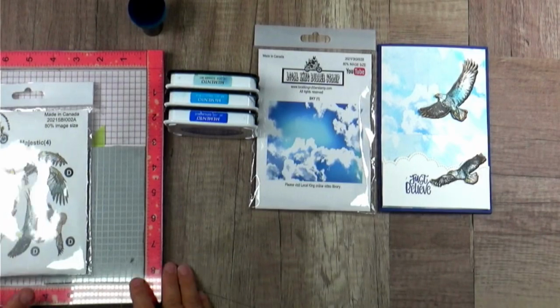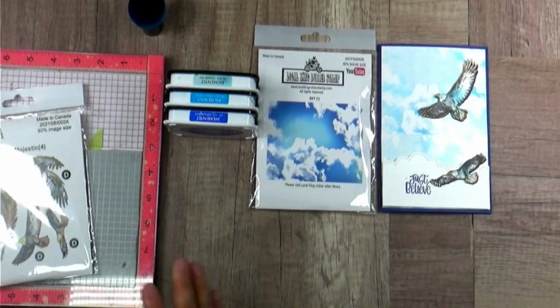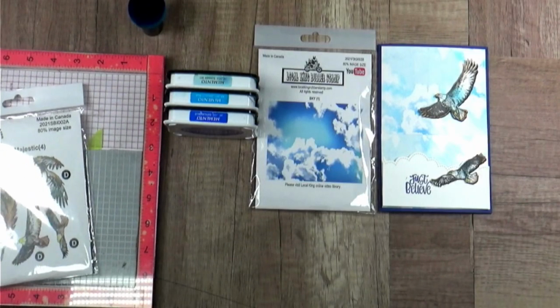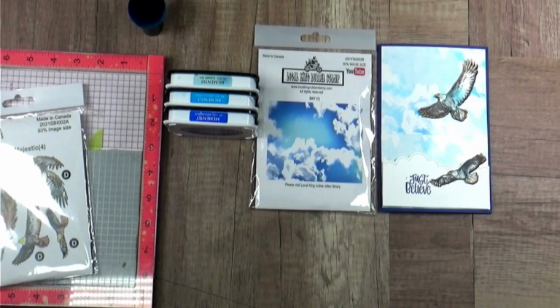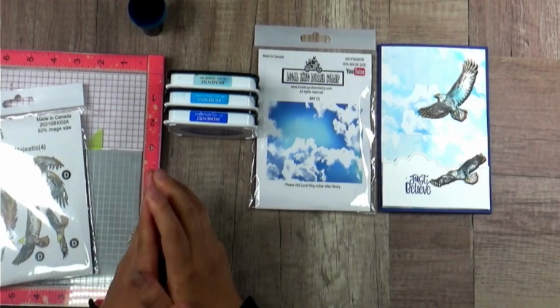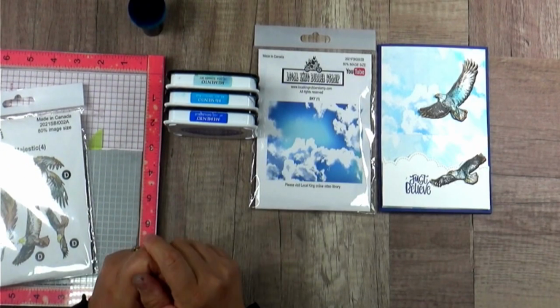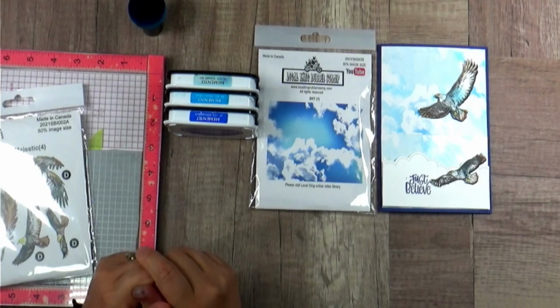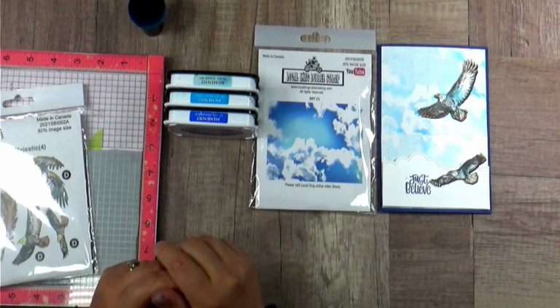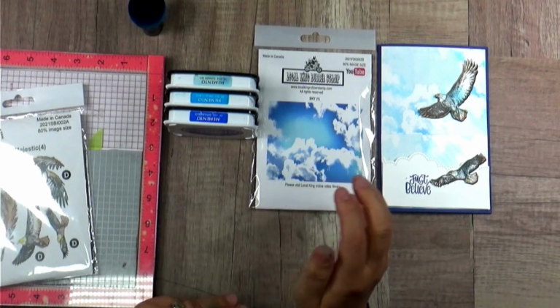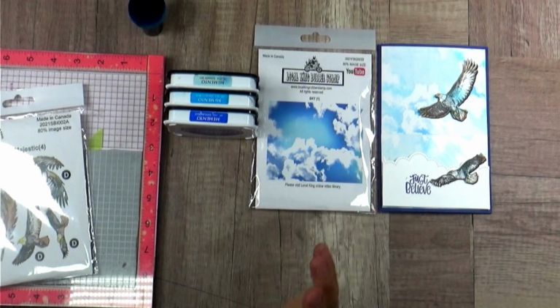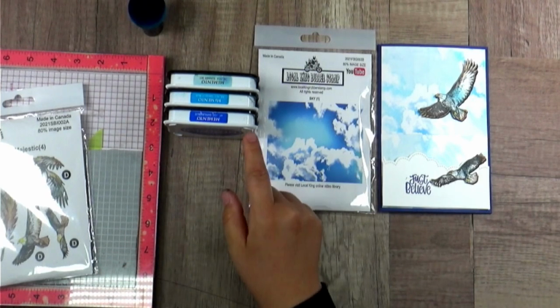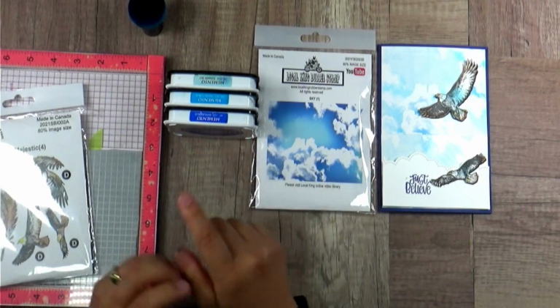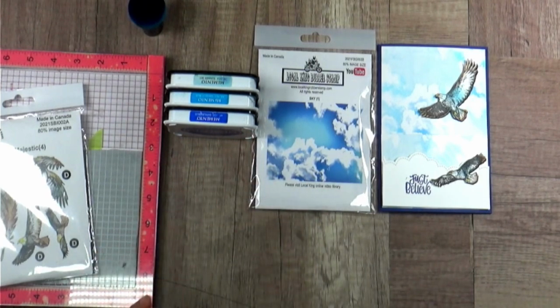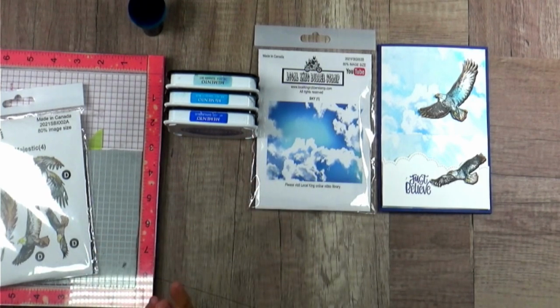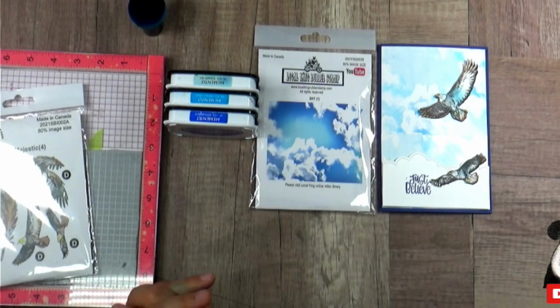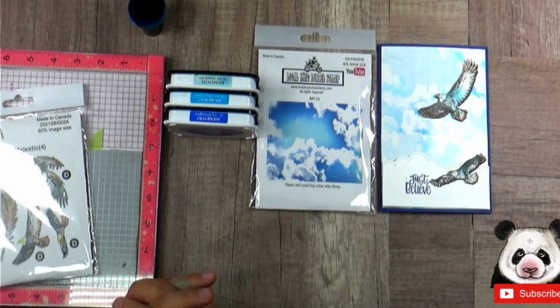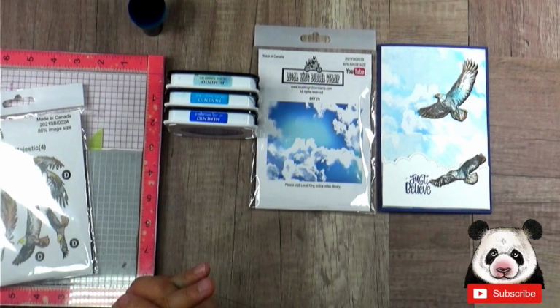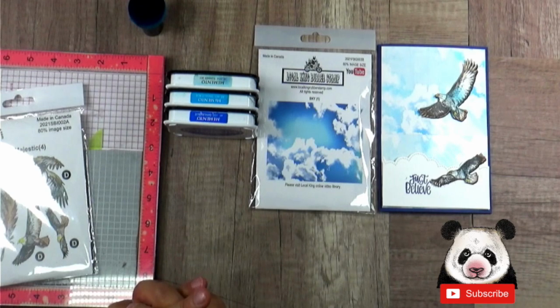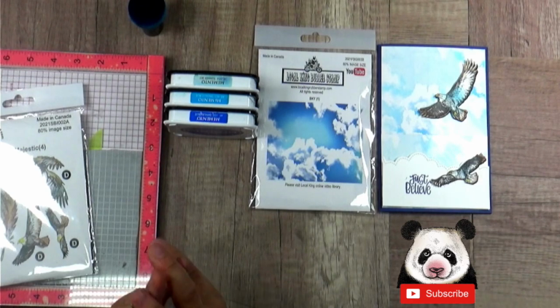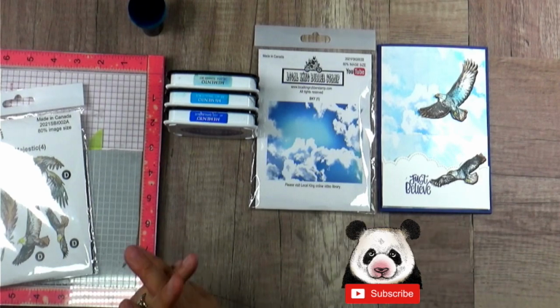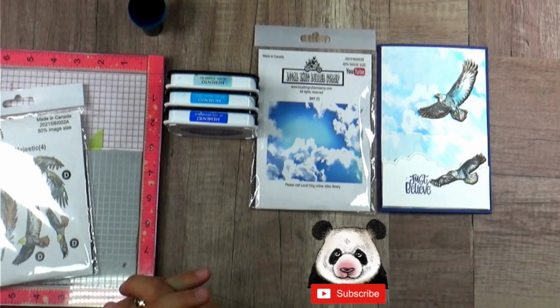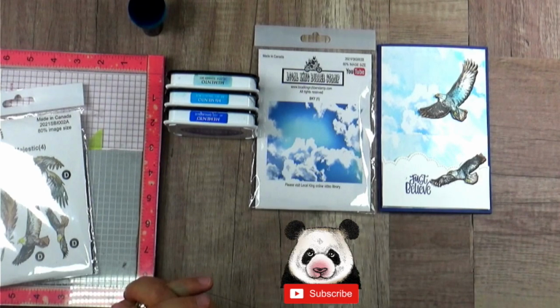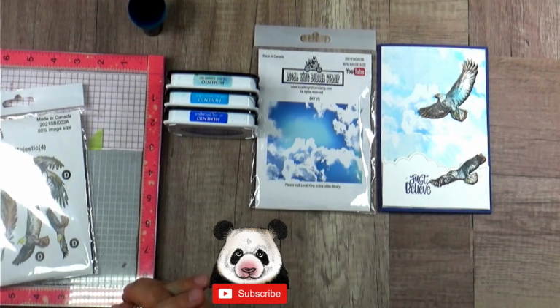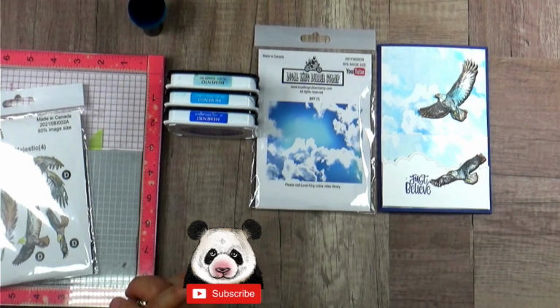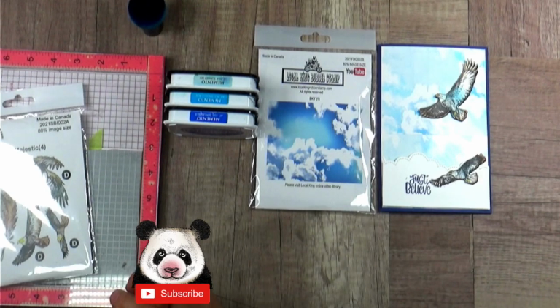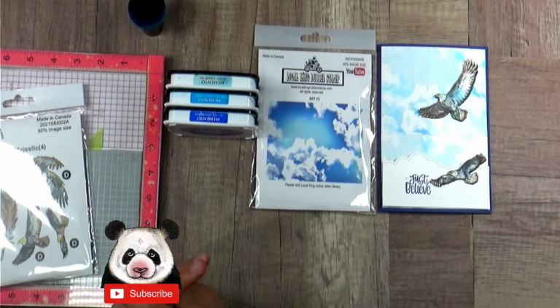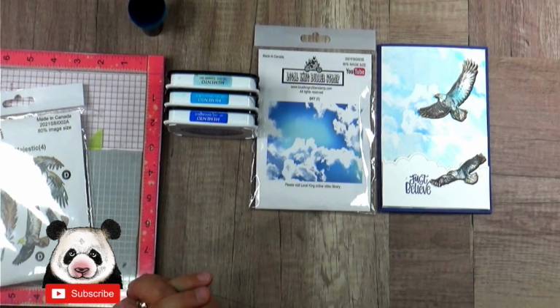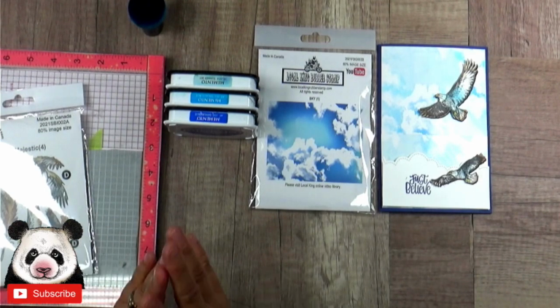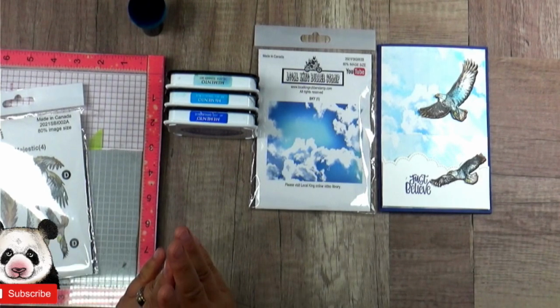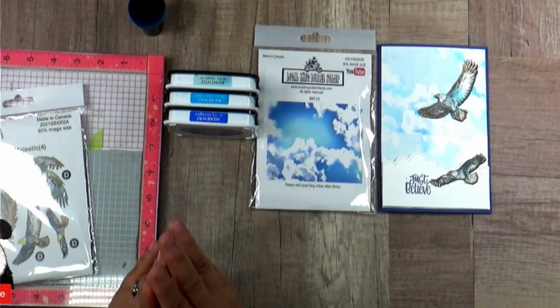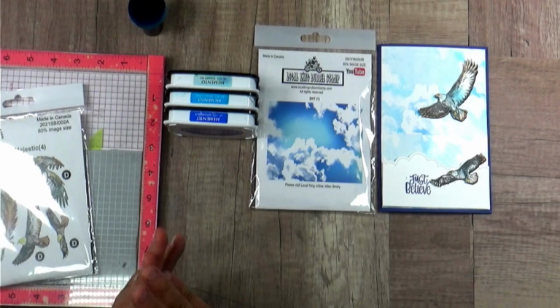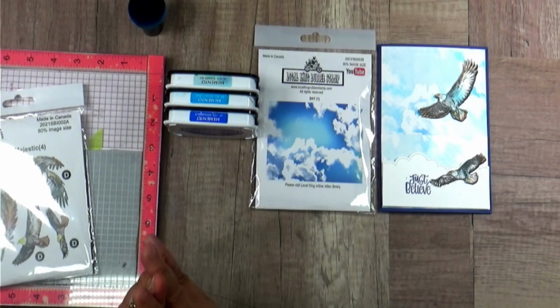So the material list is going to be so simple. We are just going to need three dye-based ink pads. You can just use a blue tone - light, medium, dark. Any kind of dye-based ink pad will work just fine.